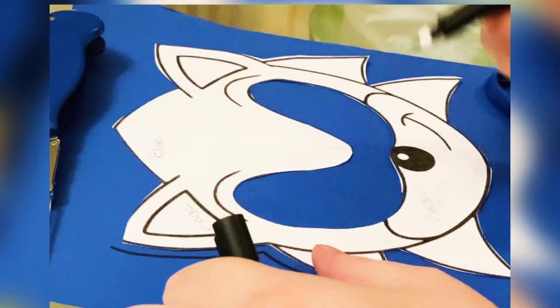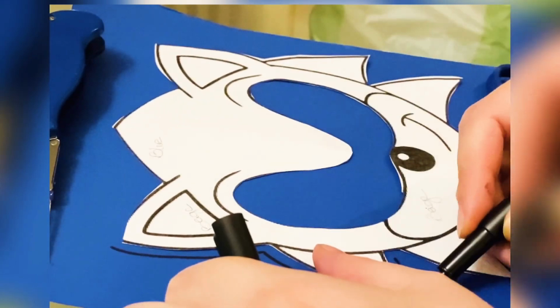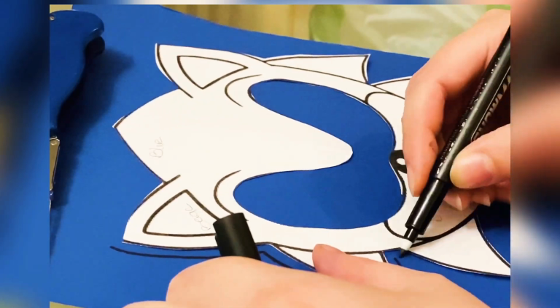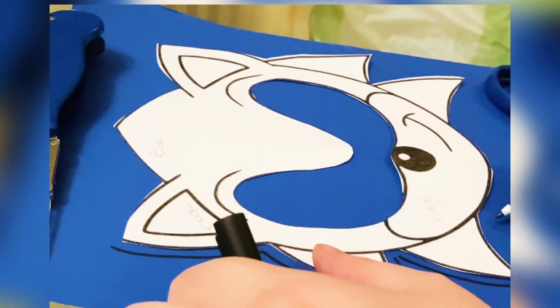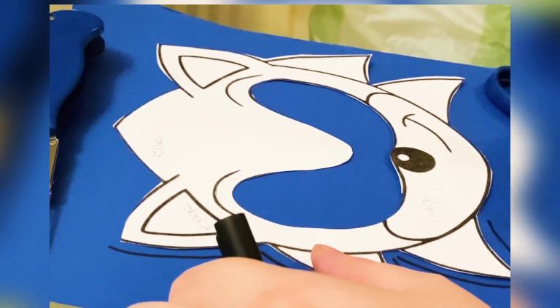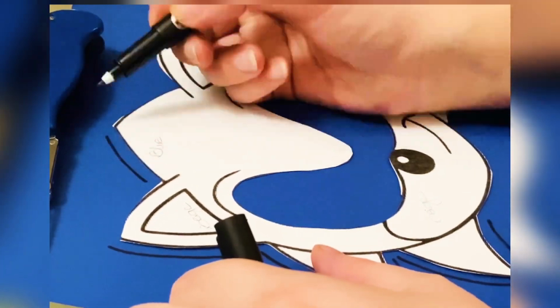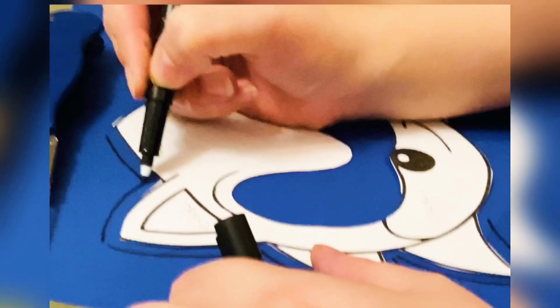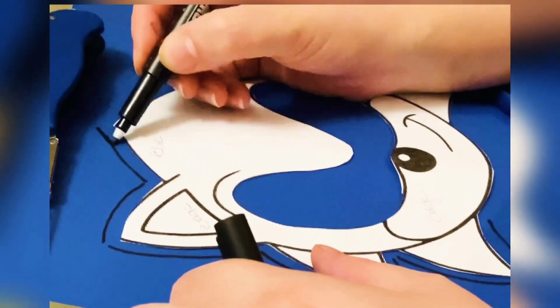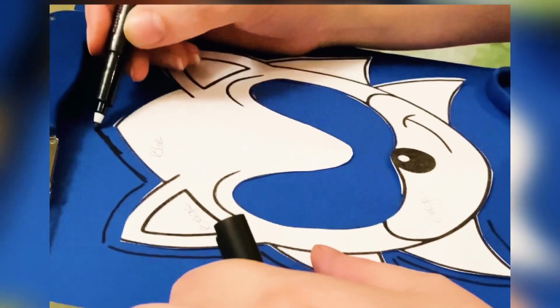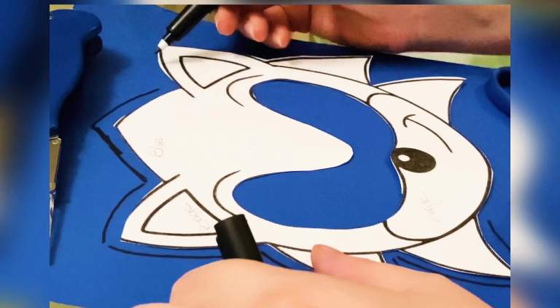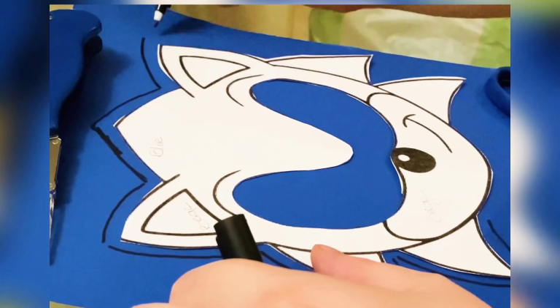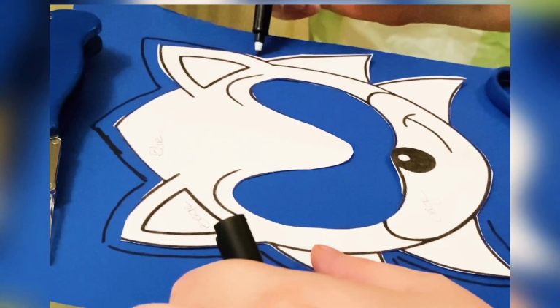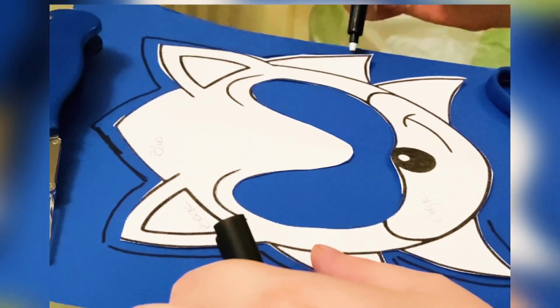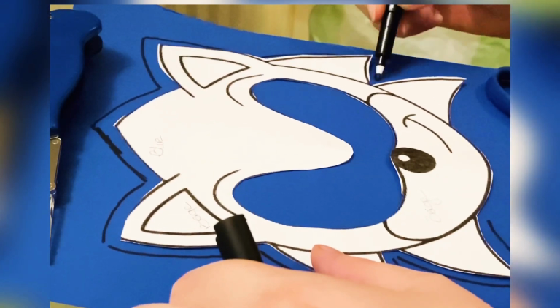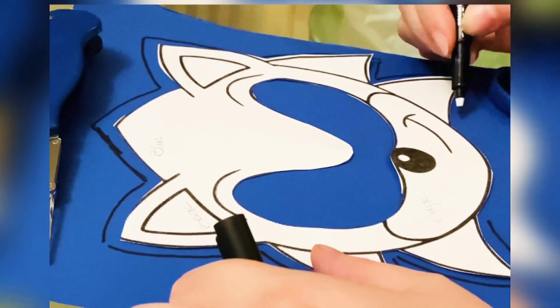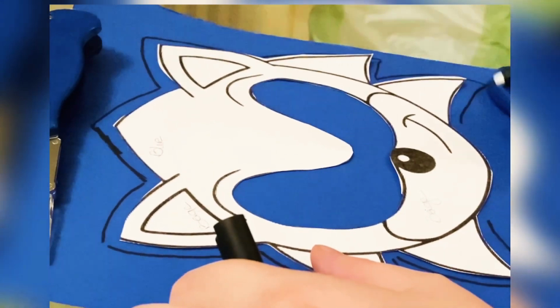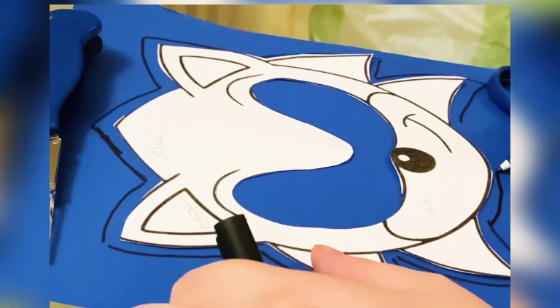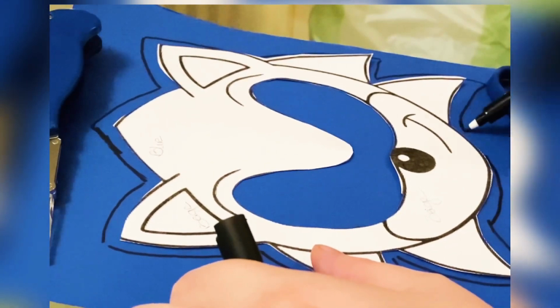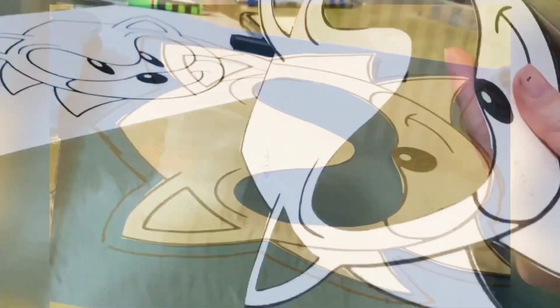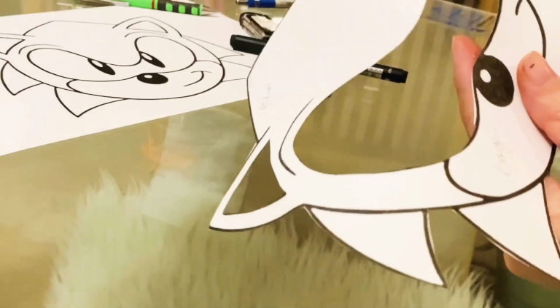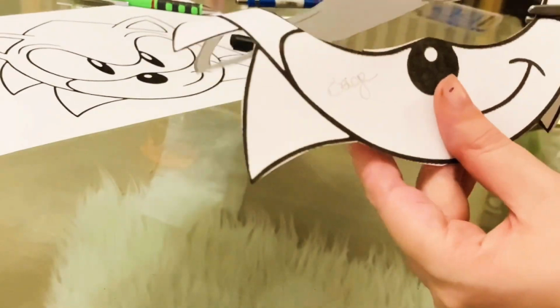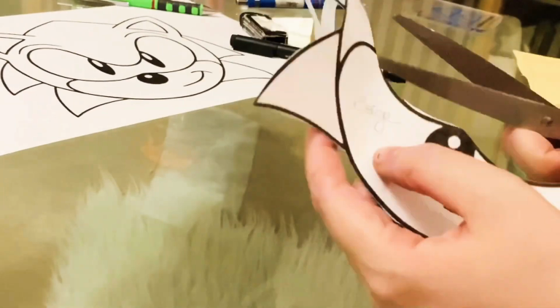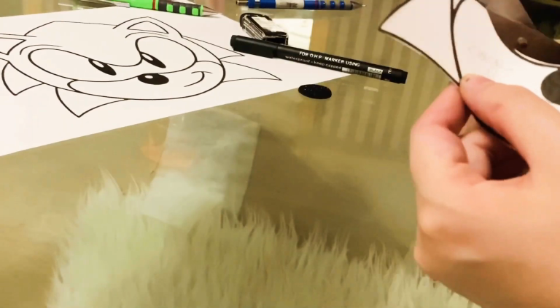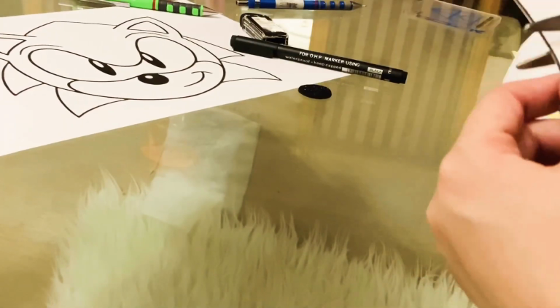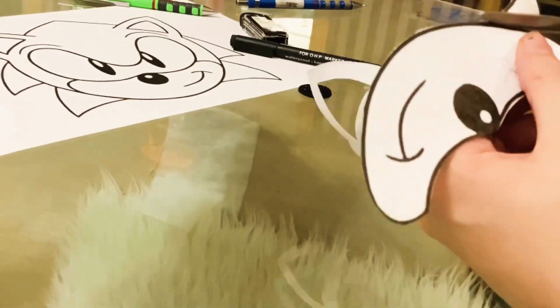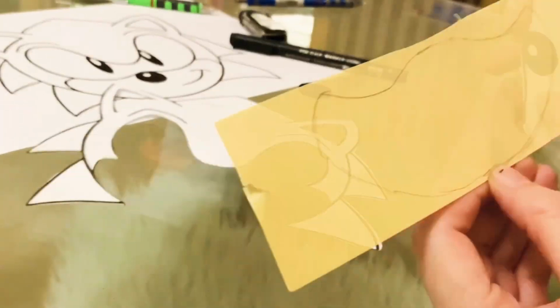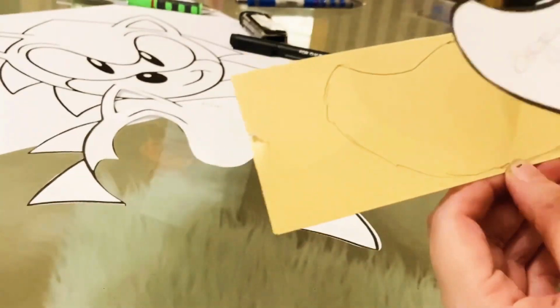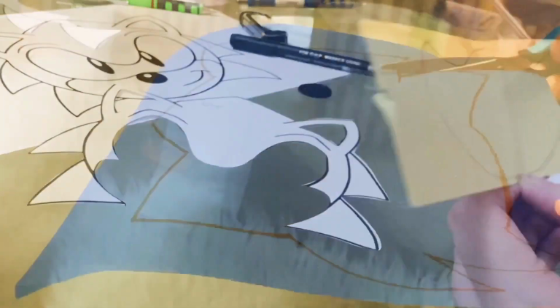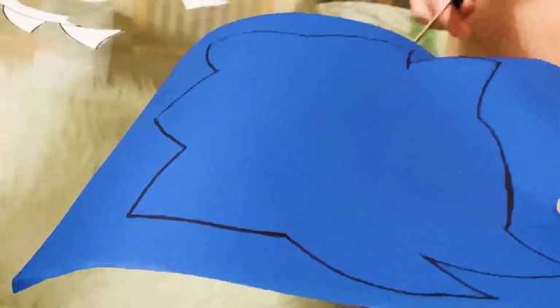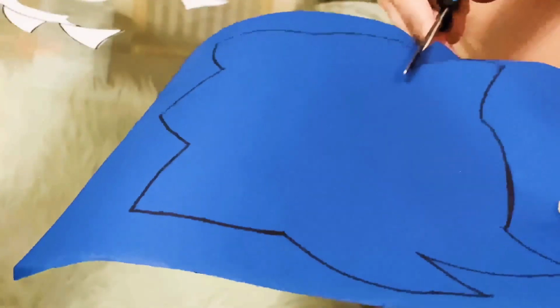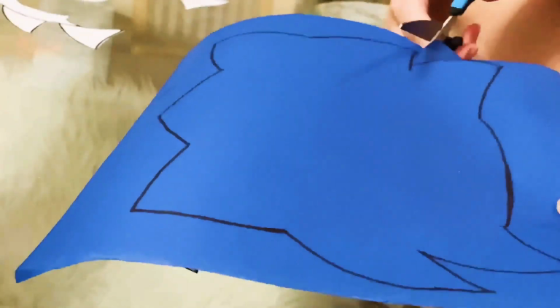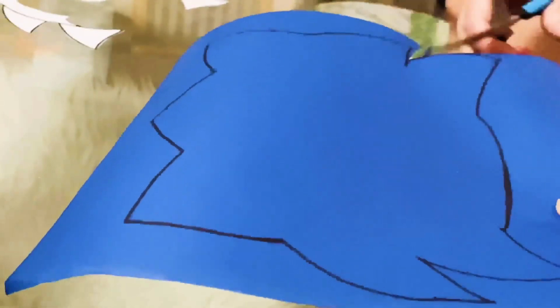Draw the image outlines on the blue paper. Cut the mouth part and draw it on the beige paper, then cut it out.